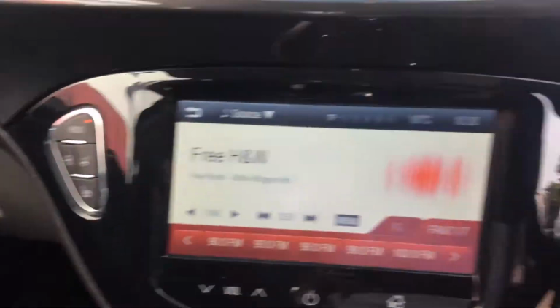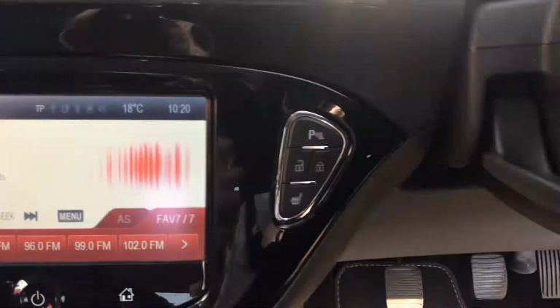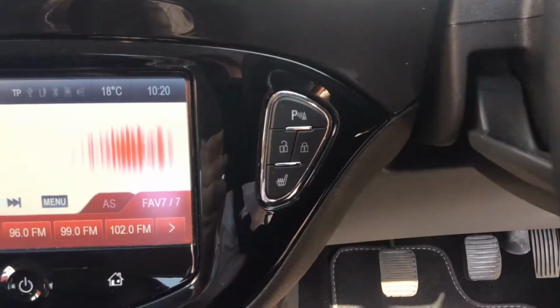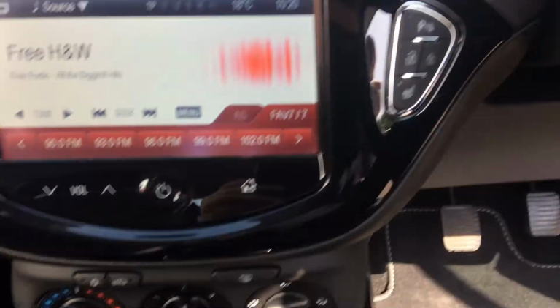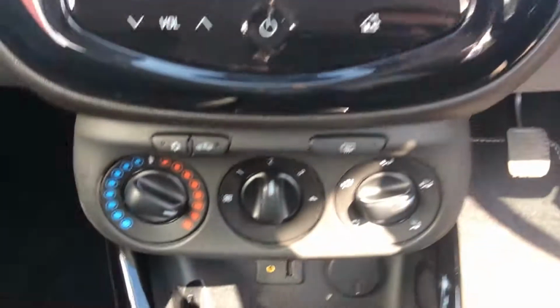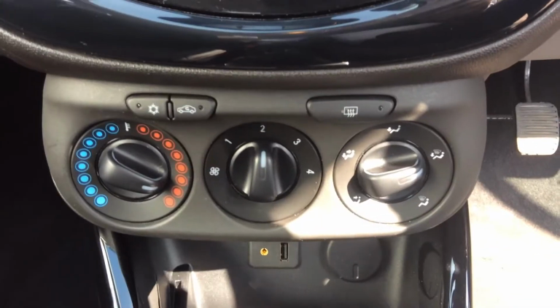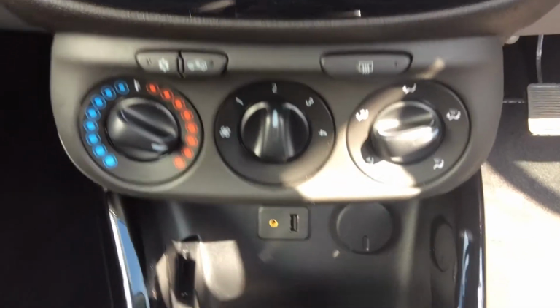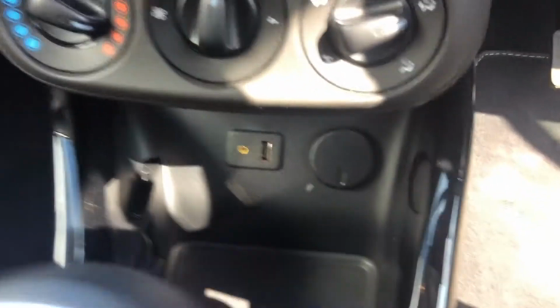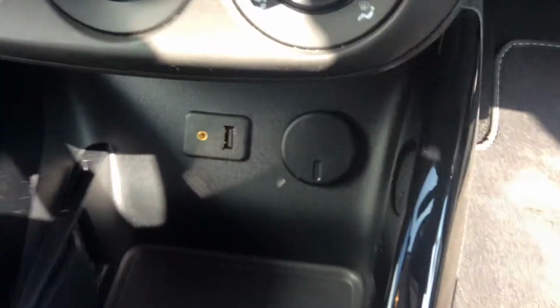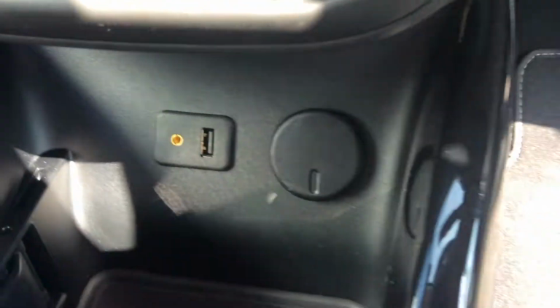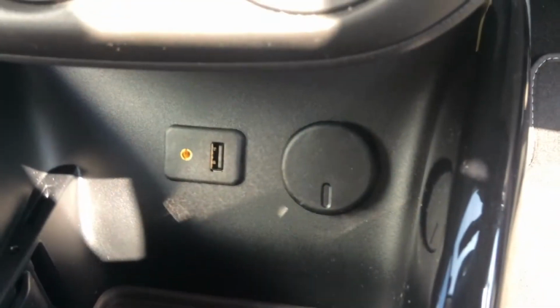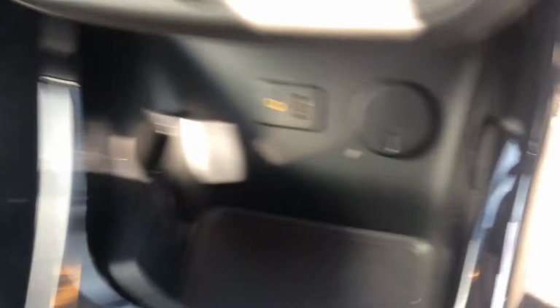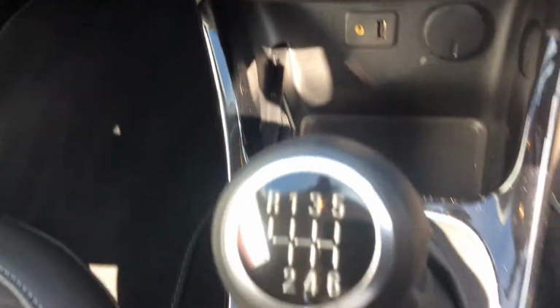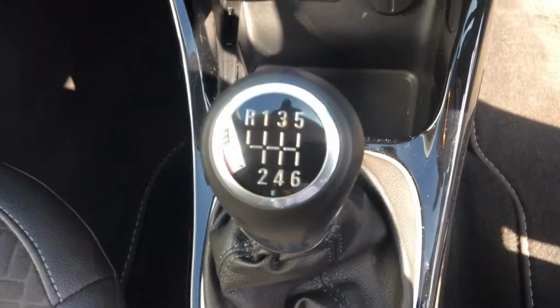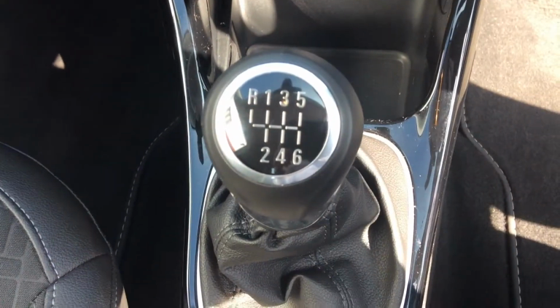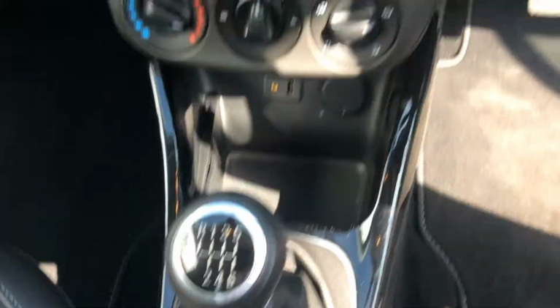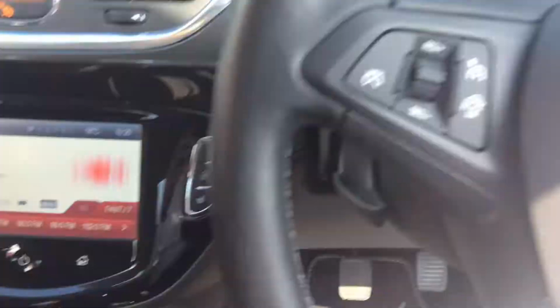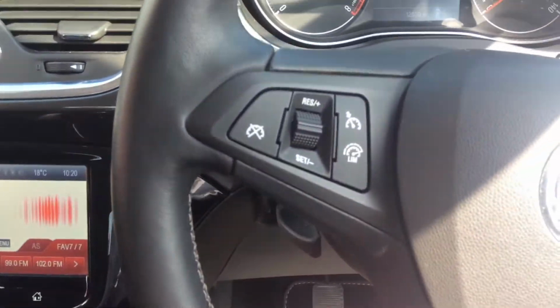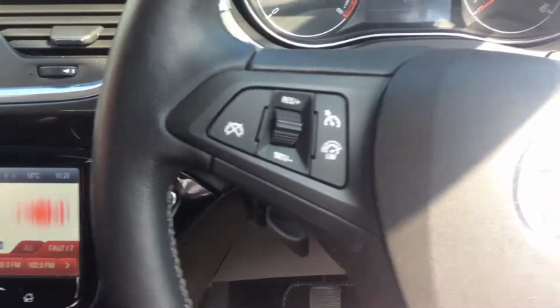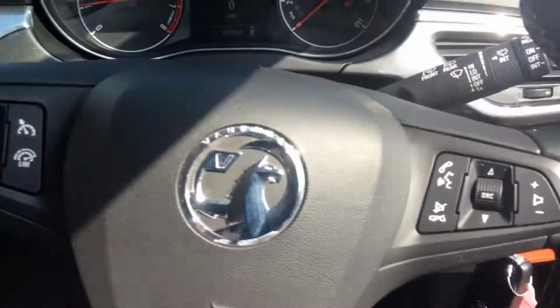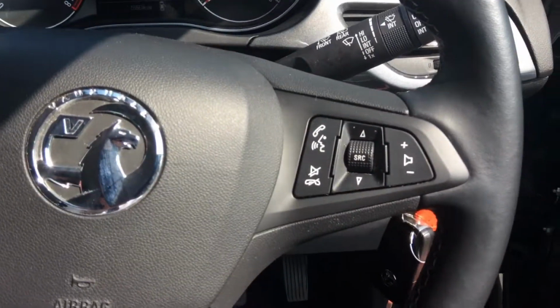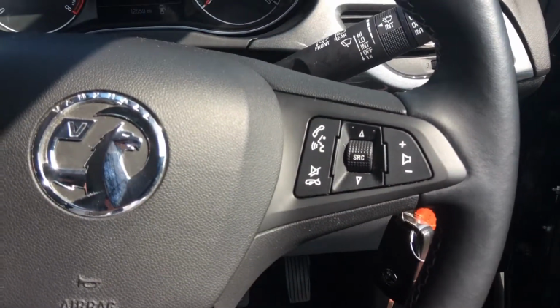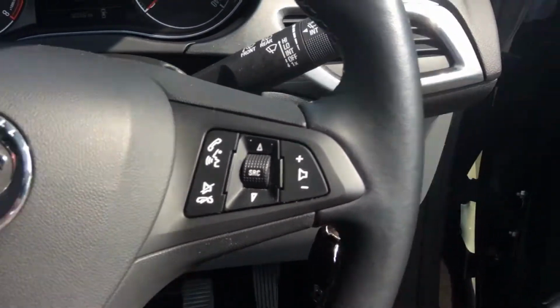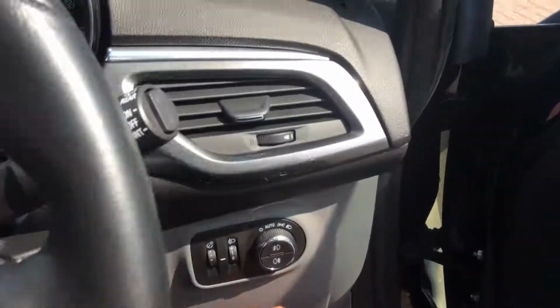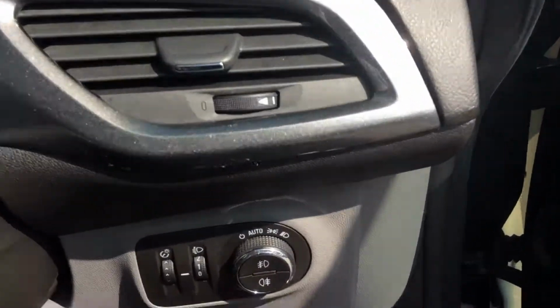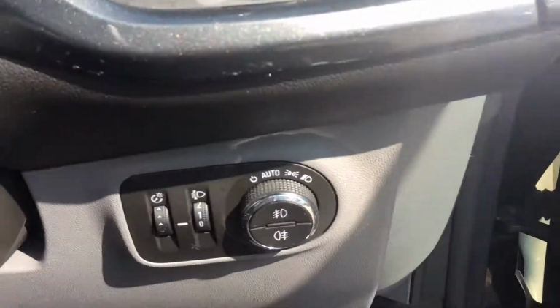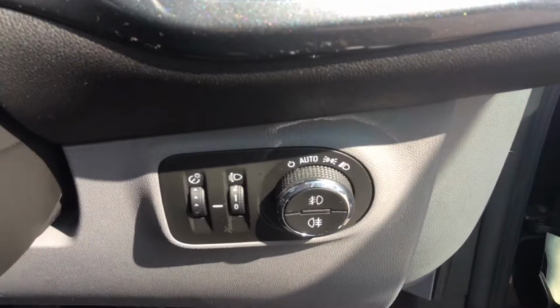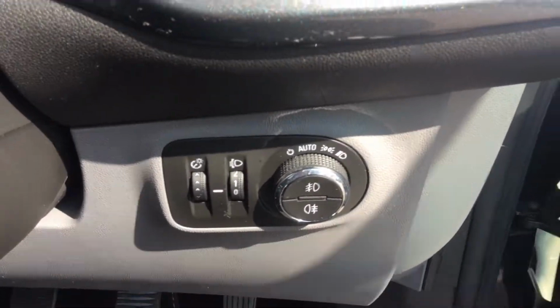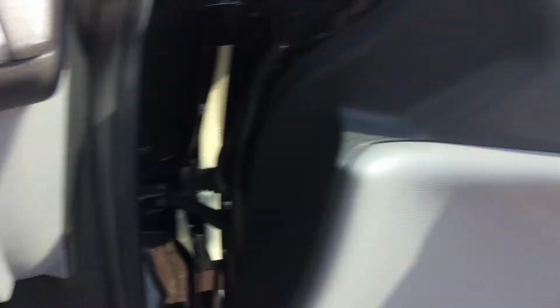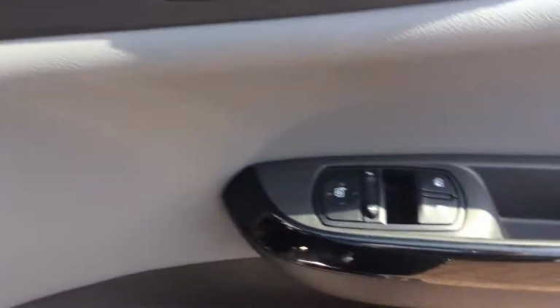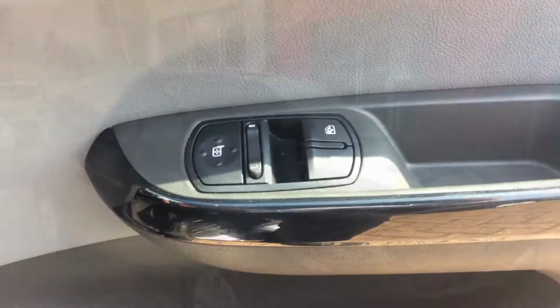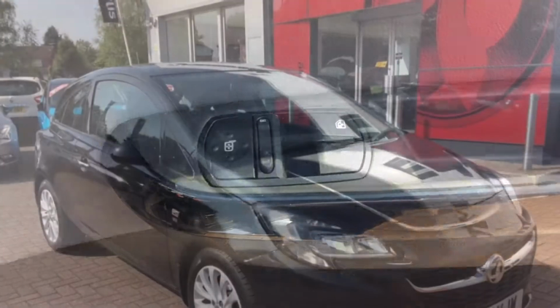We also have heated seat and steering wheel controls, air conditioning, USB and 12 volt charger. The car has a 6 speed manual gearbox with cruise control and audio controls on the steering wheel, along with automatic lighting and electric windows.